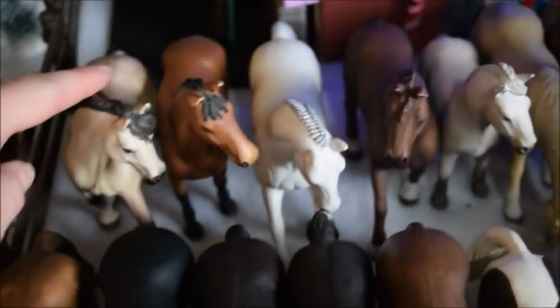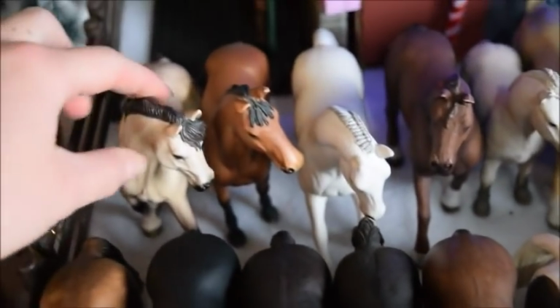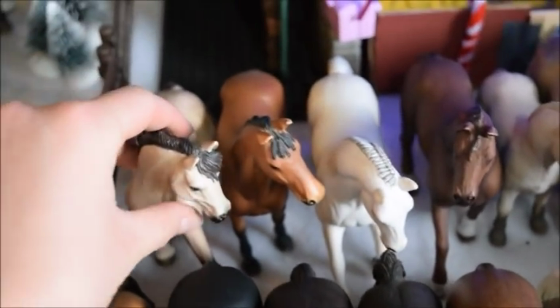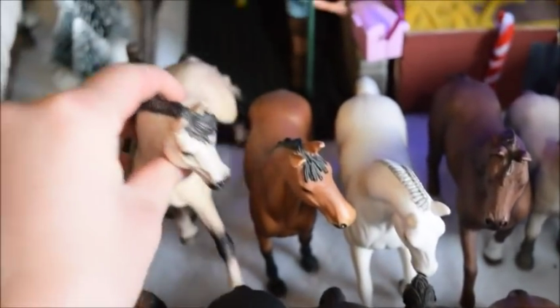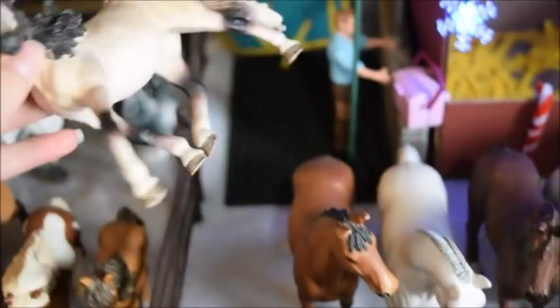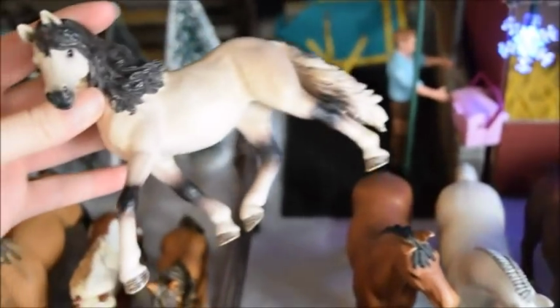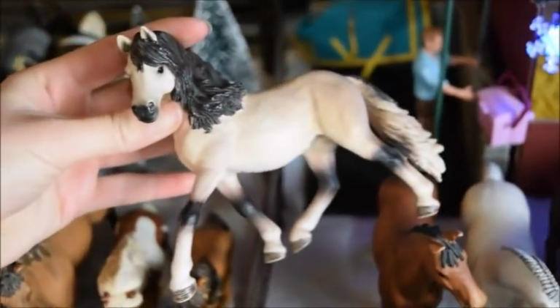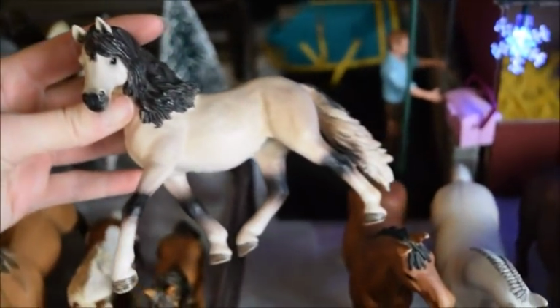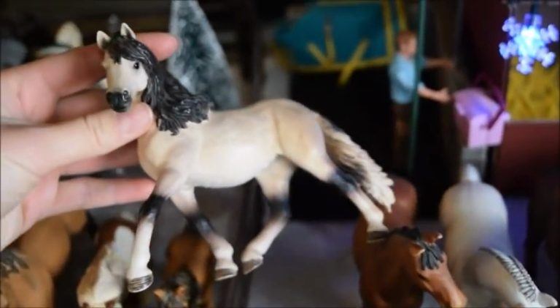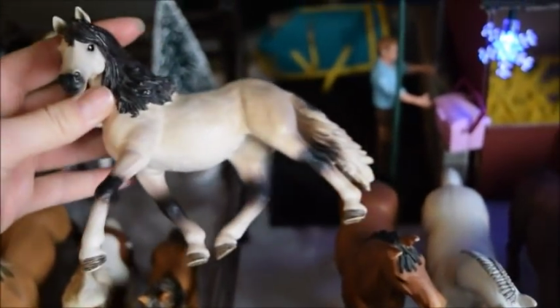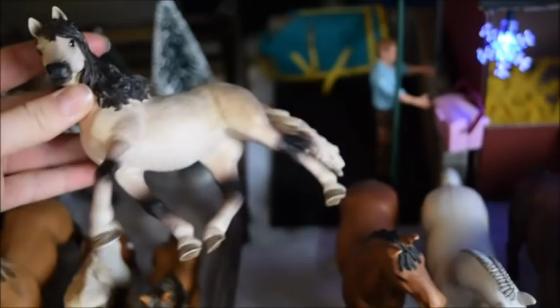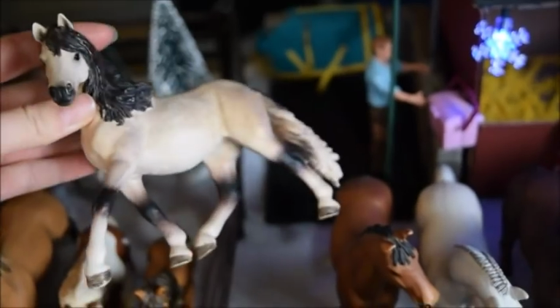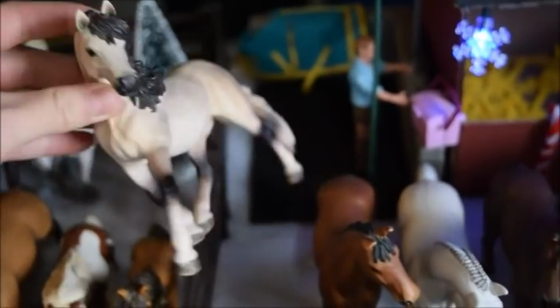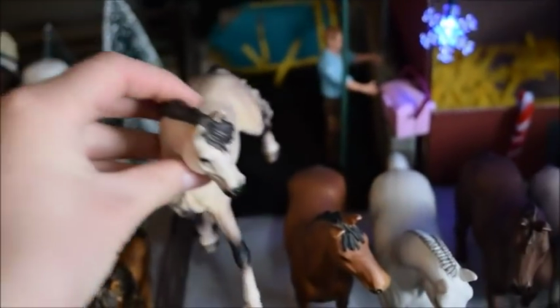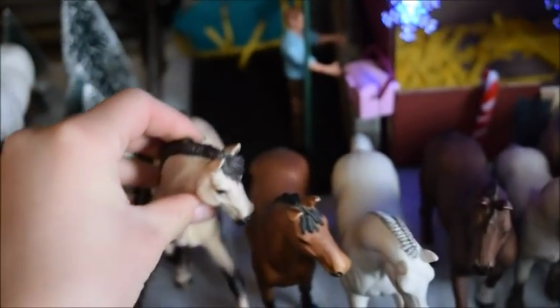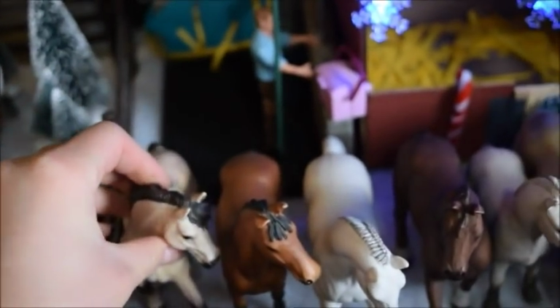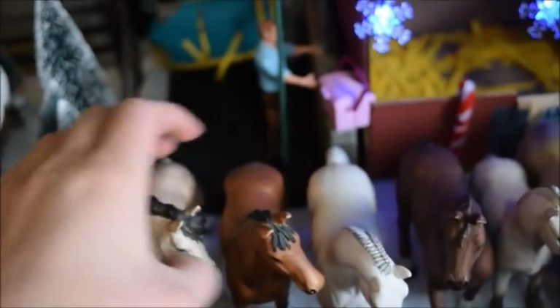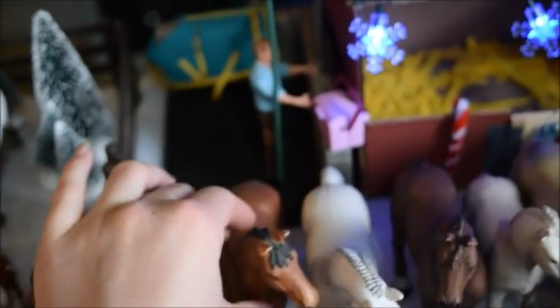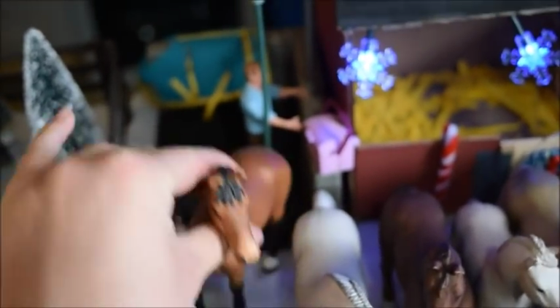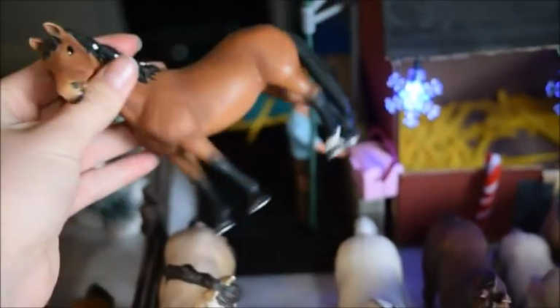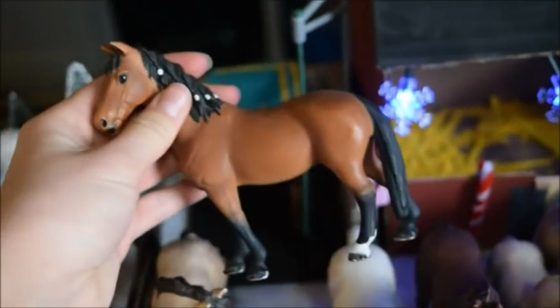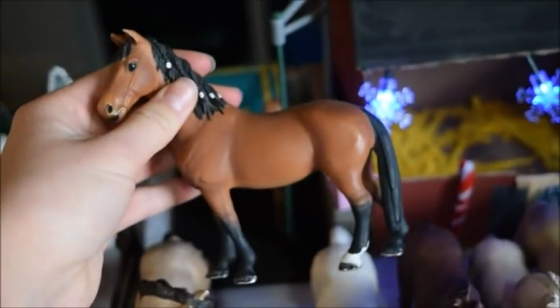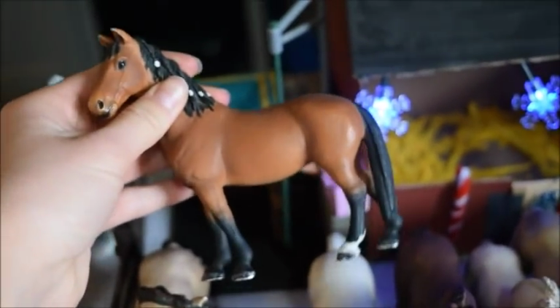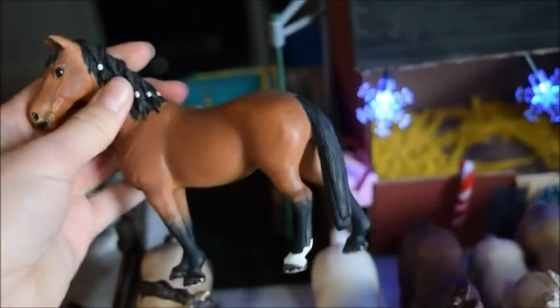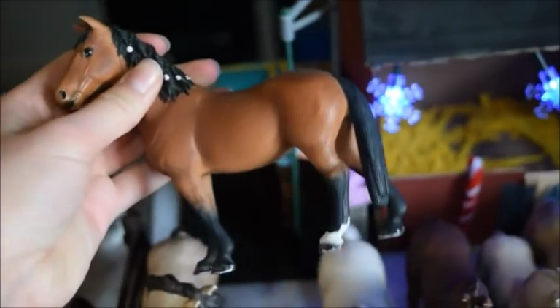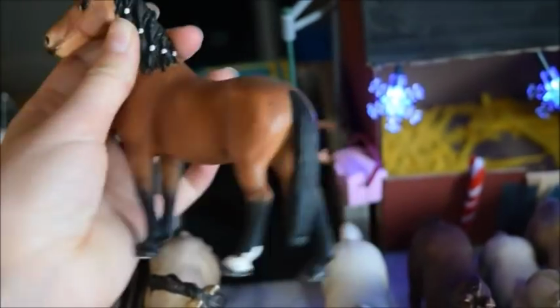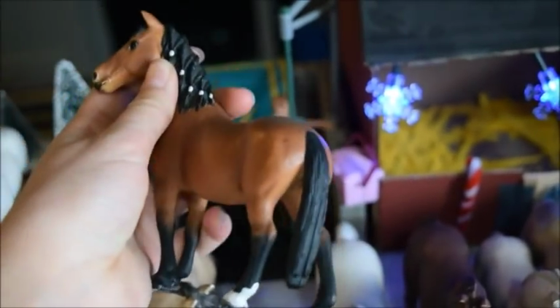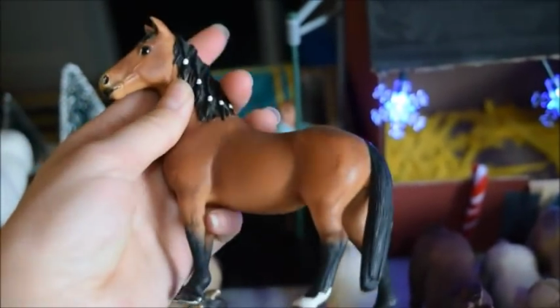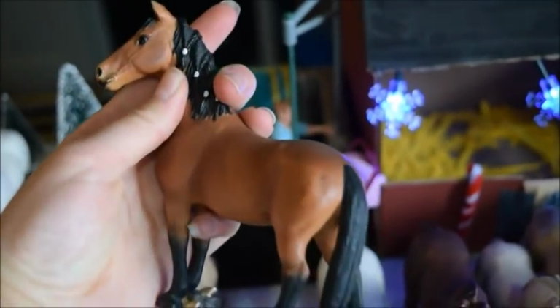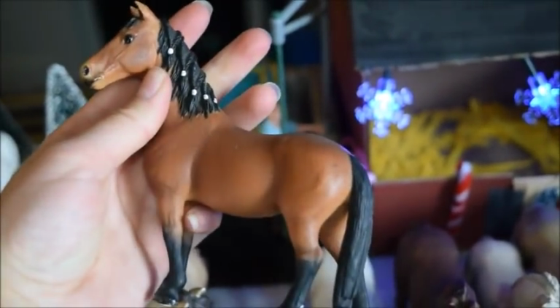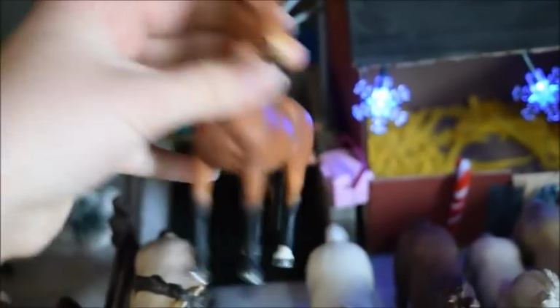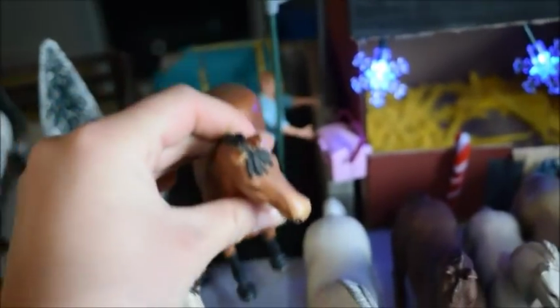This is Ruby and she is an Andalusian mare. She's absolutely gorgeous. And this is Dixie — she is a Trakehner mare and I love her little braids. They're so cute.